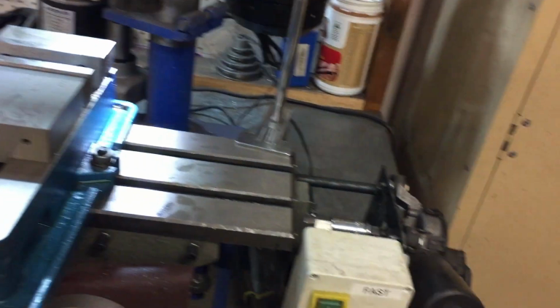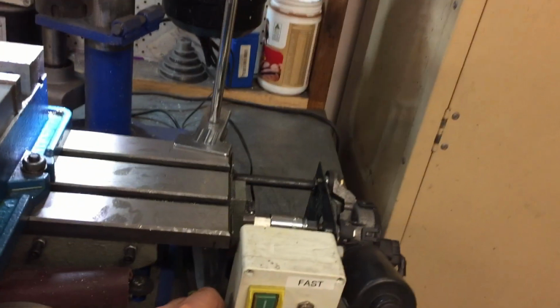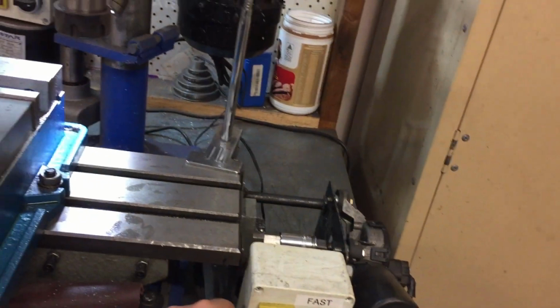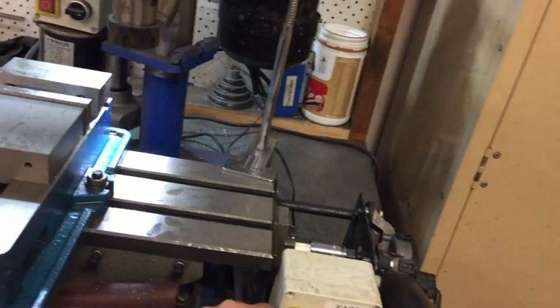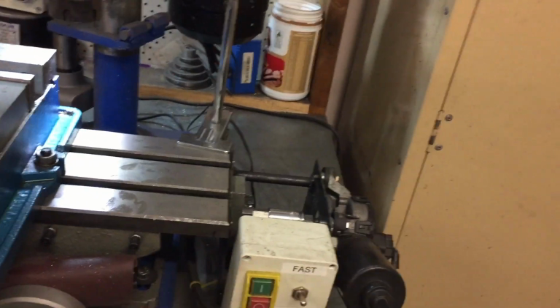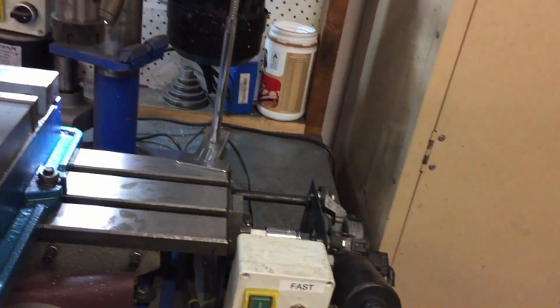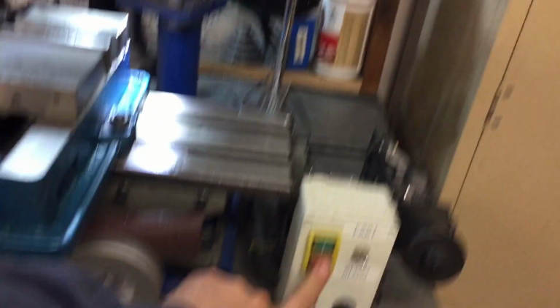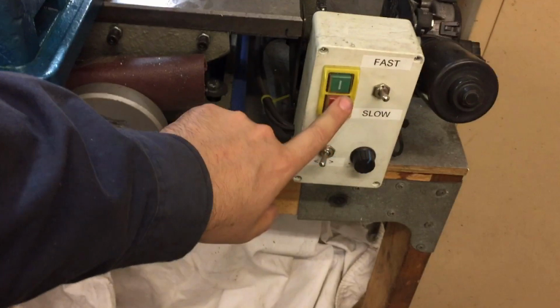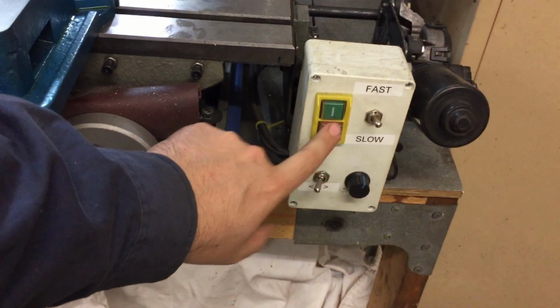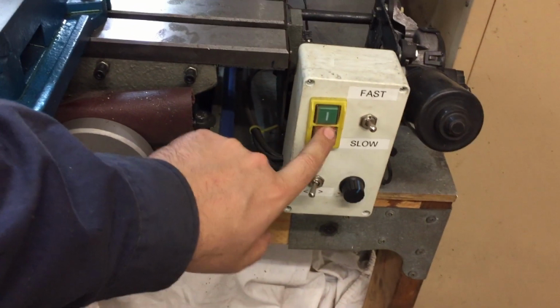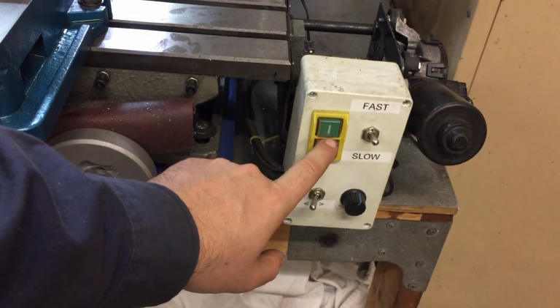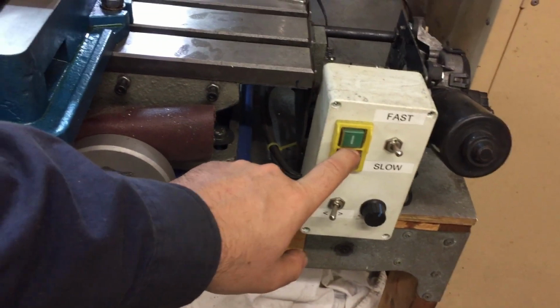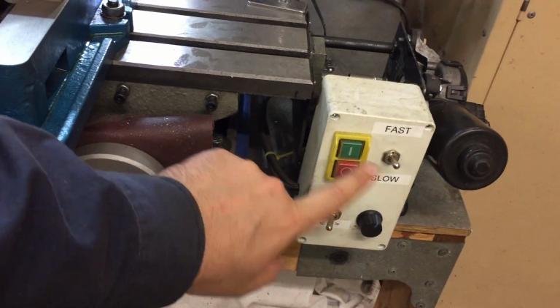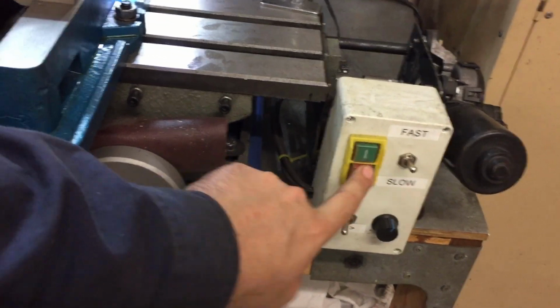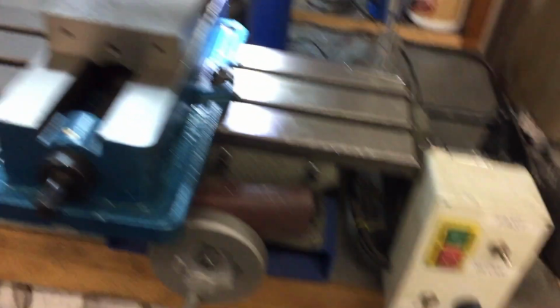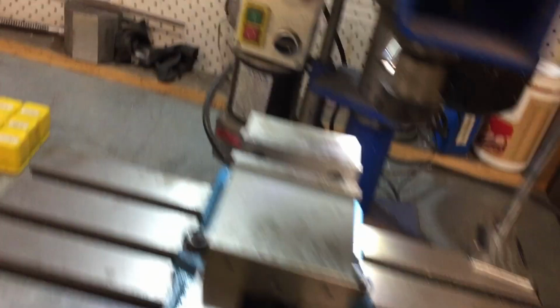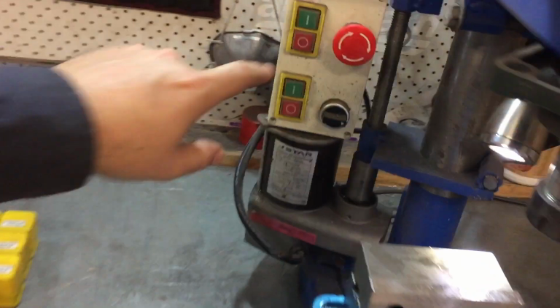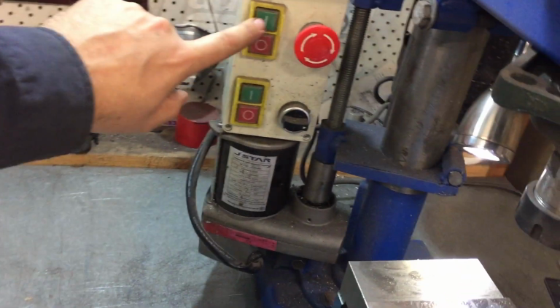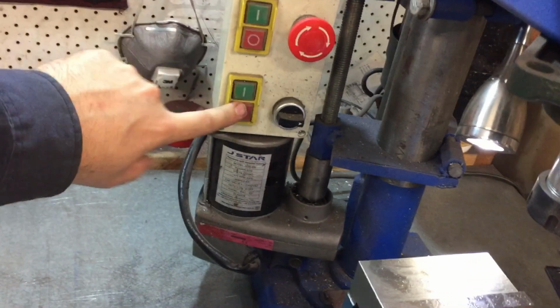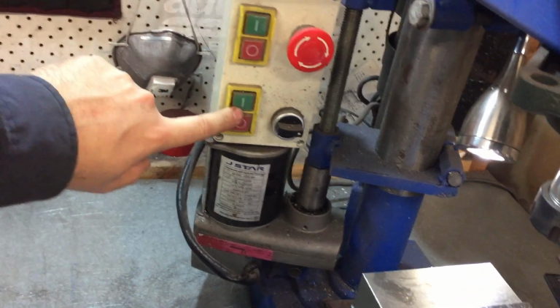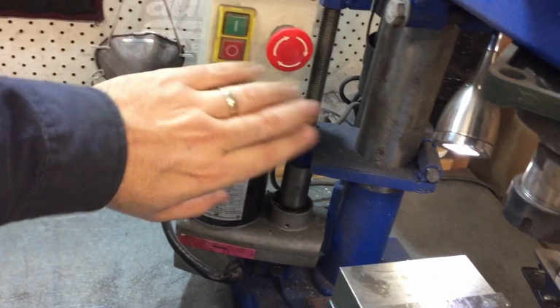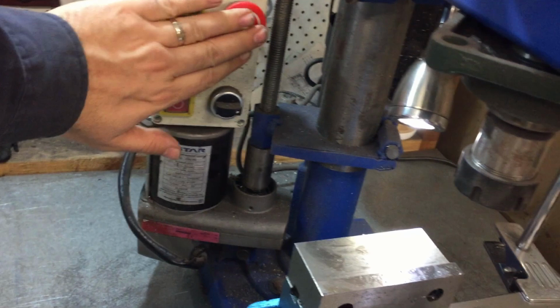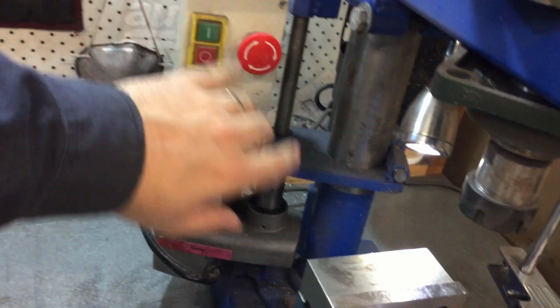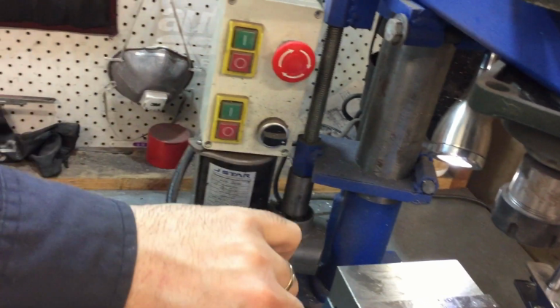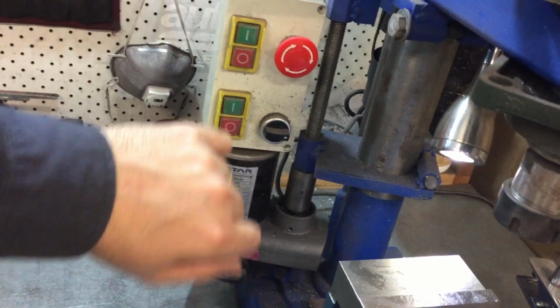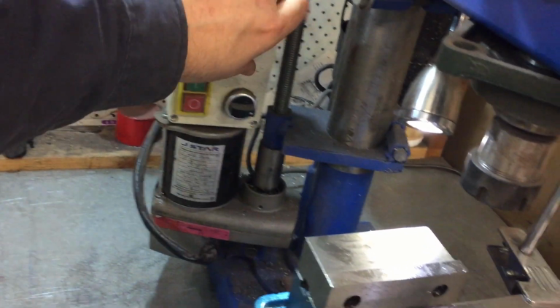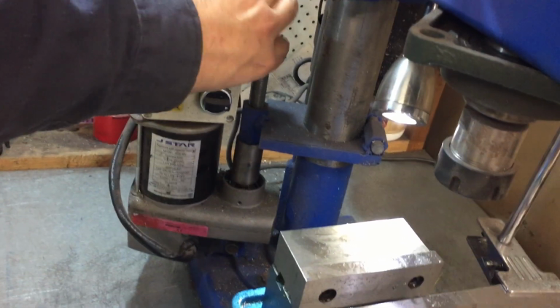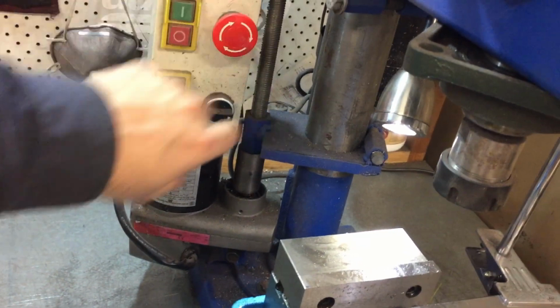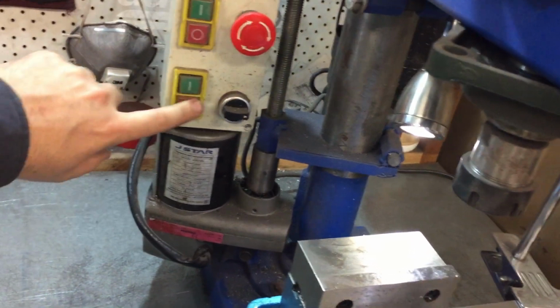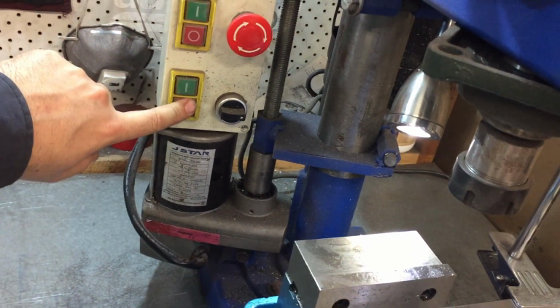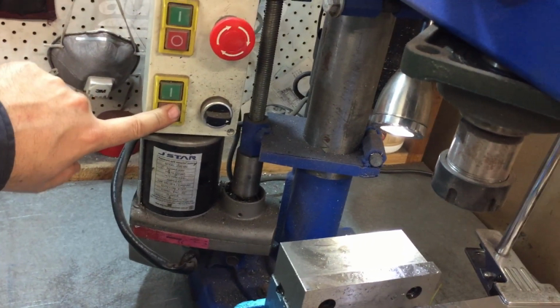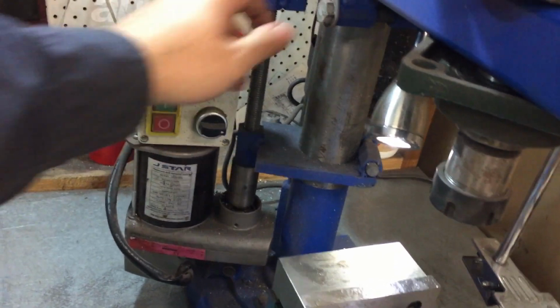Cool. These are all no-volt returns. Safety switch here, safety here, safety here — and then that's just a straight-up kill switch, and then this is the final one.